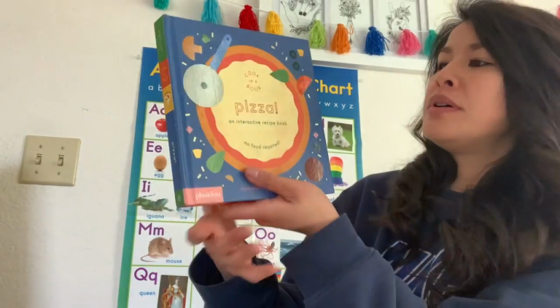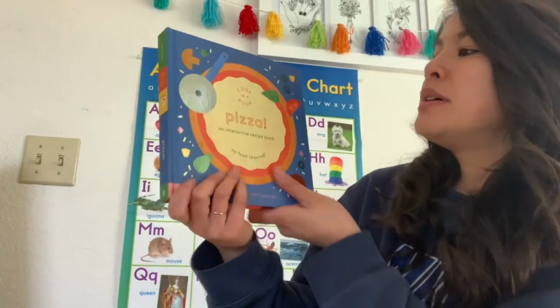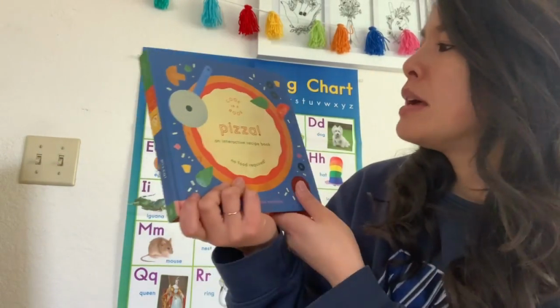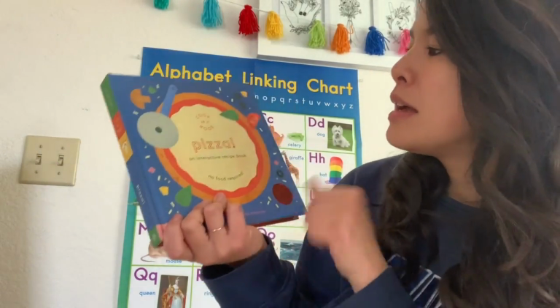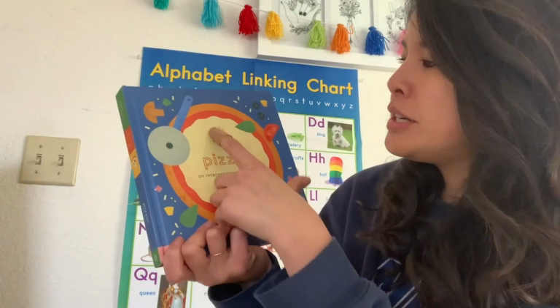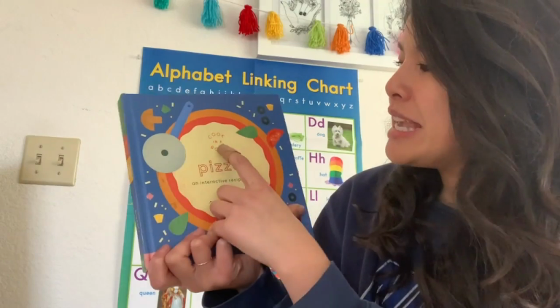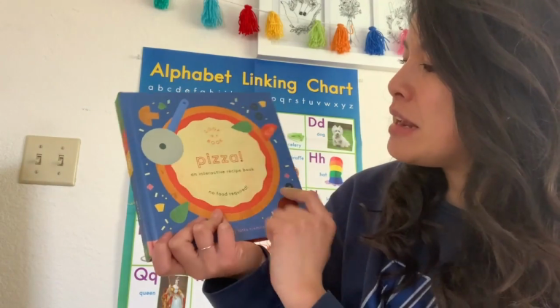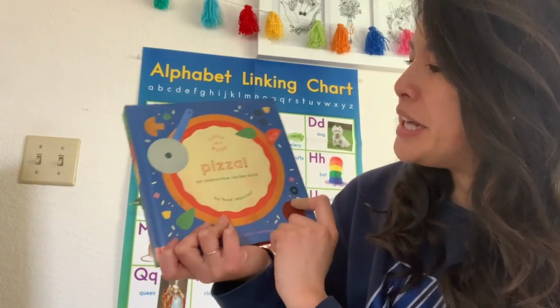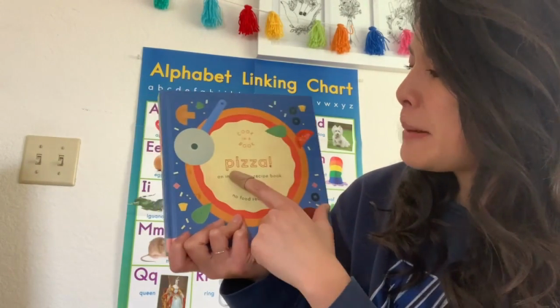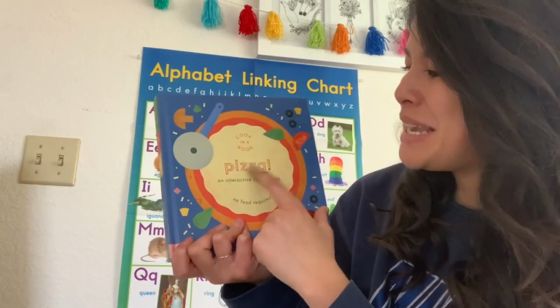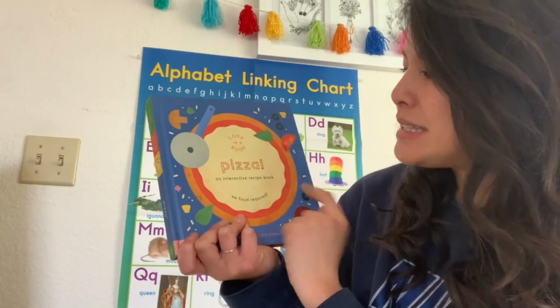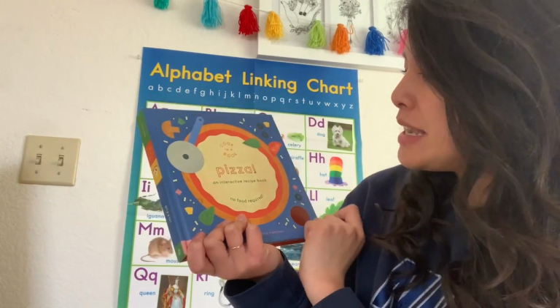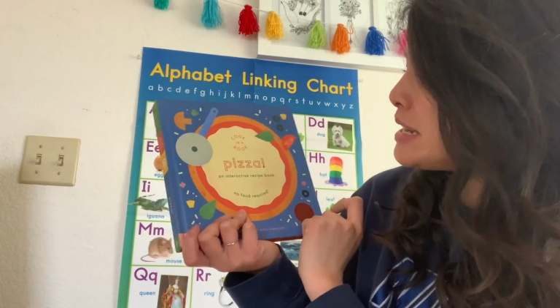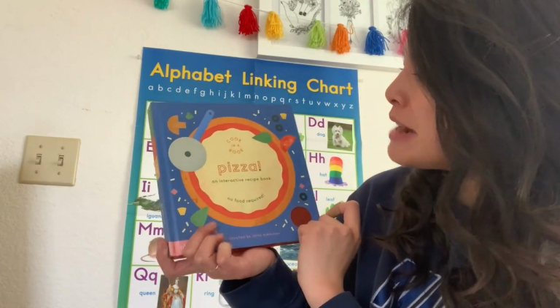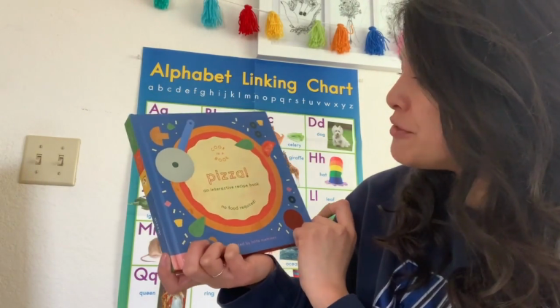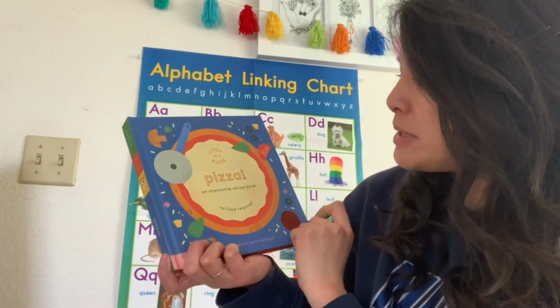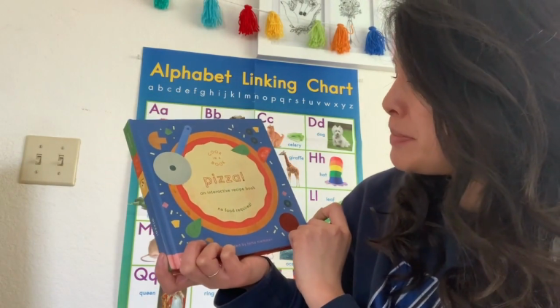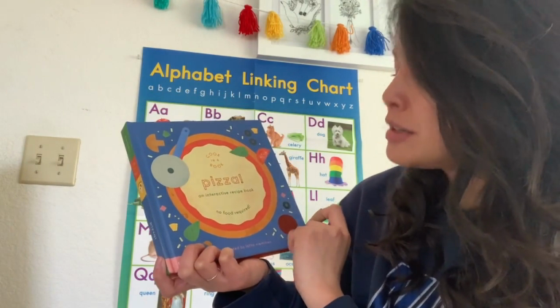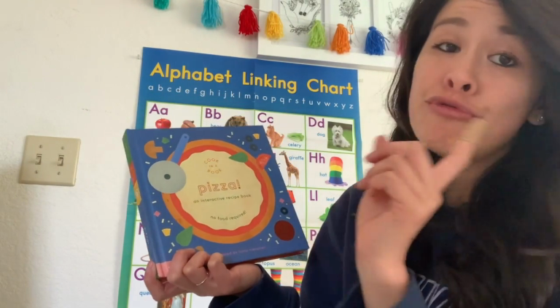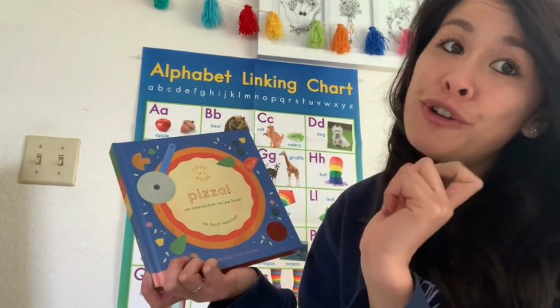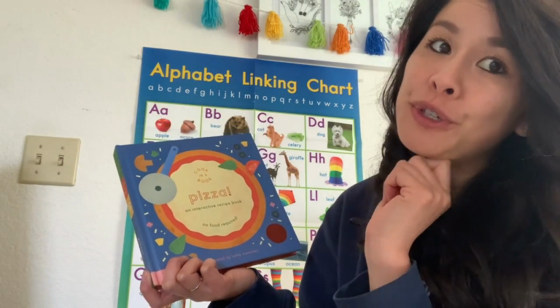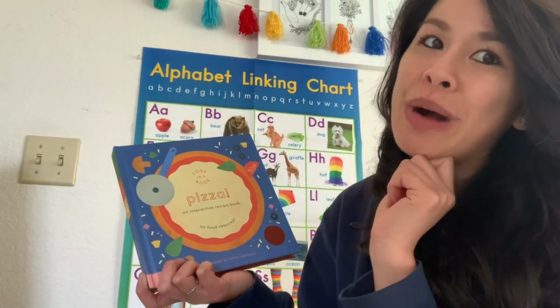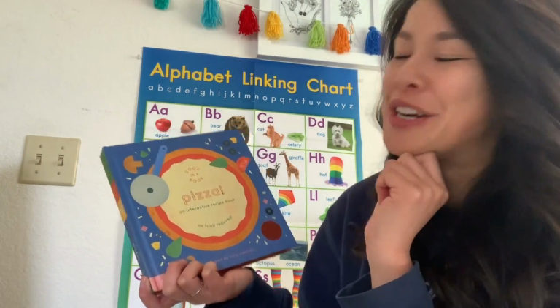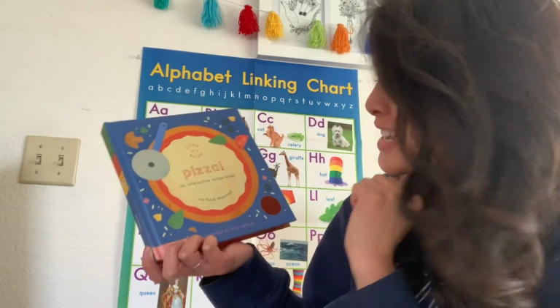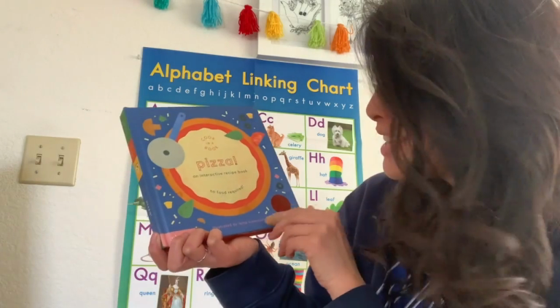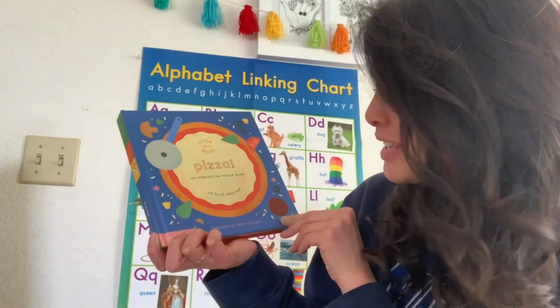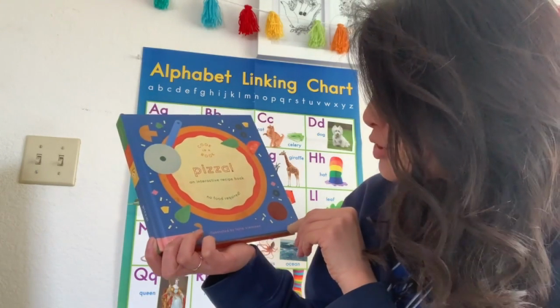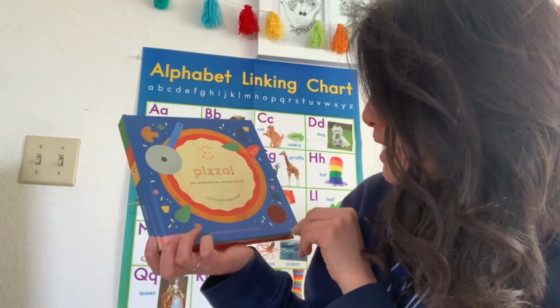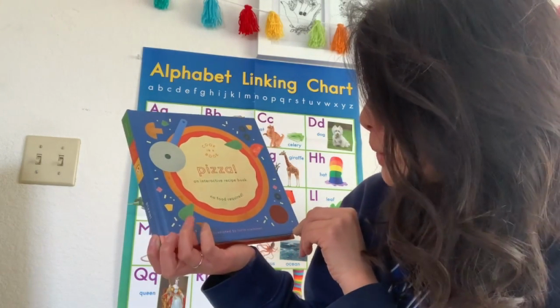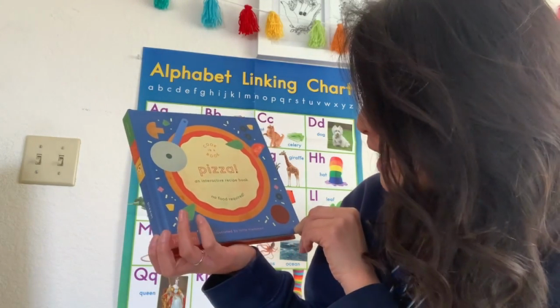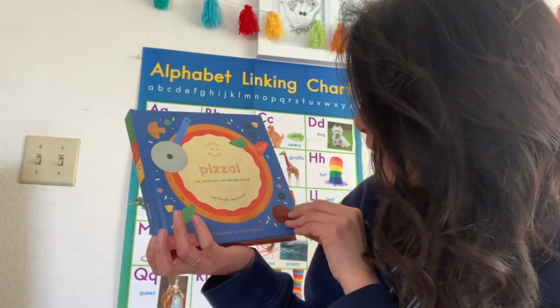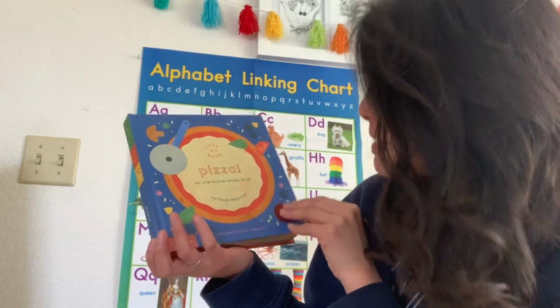Cook in a Book: Pizza. An interactive recipe book. No food required. Illustrated by Lloyda Neiman.